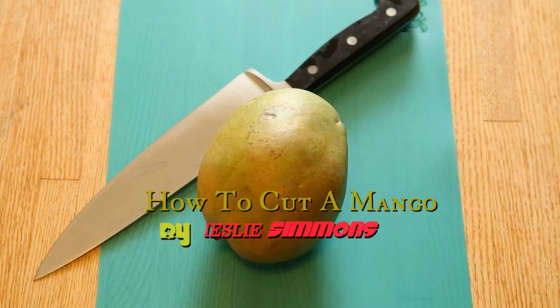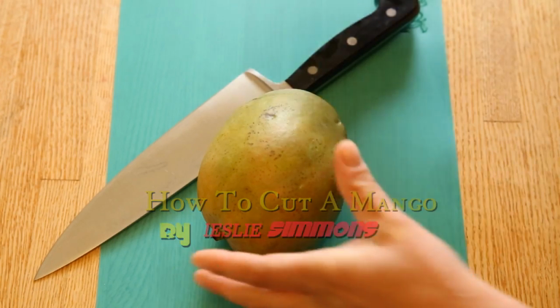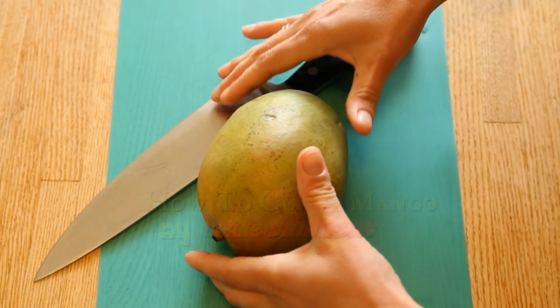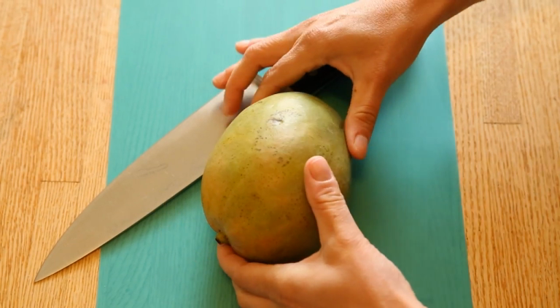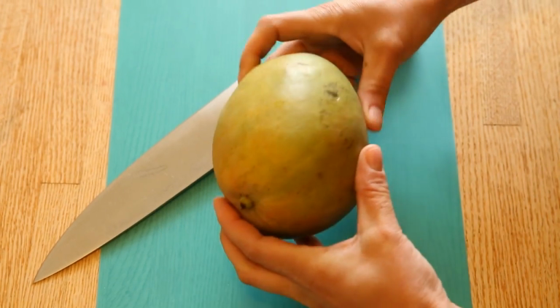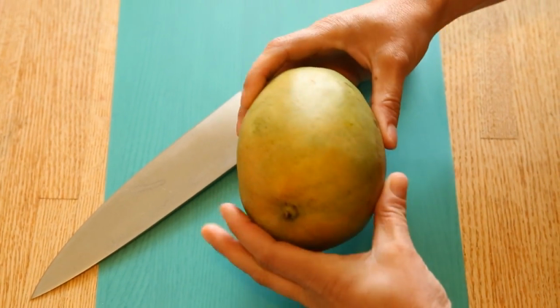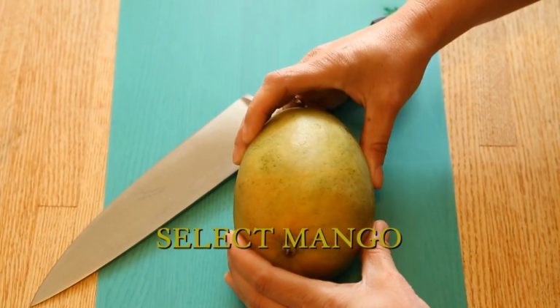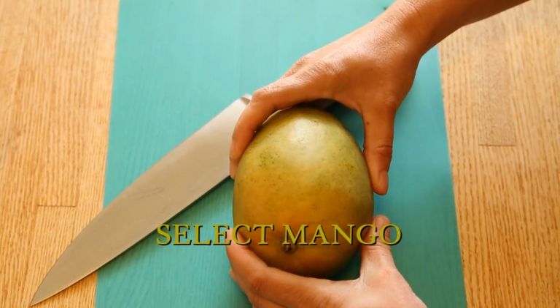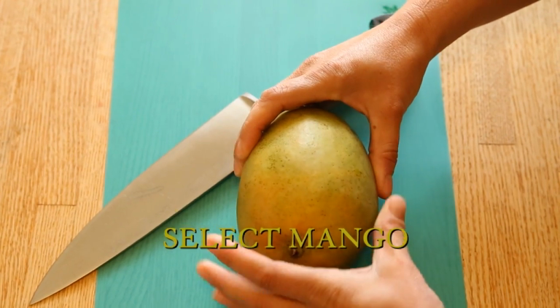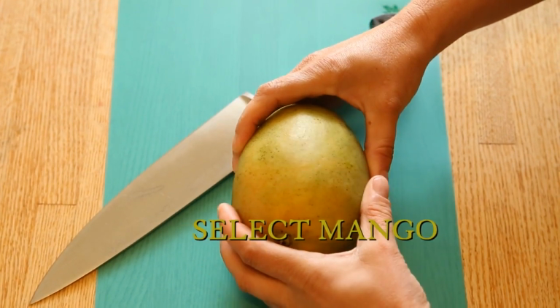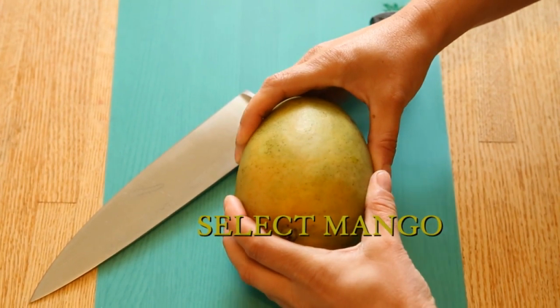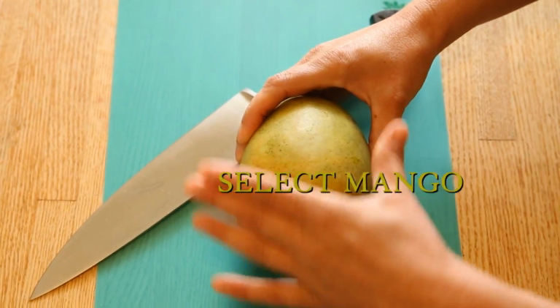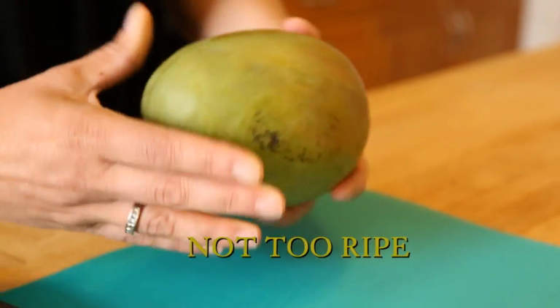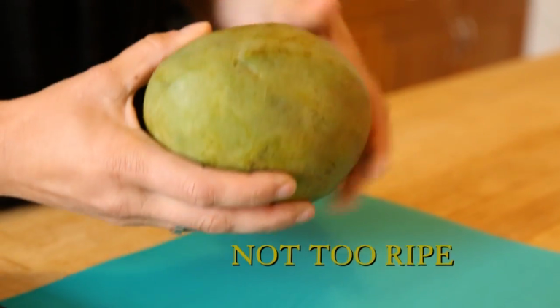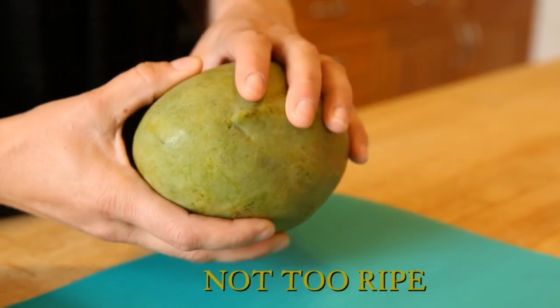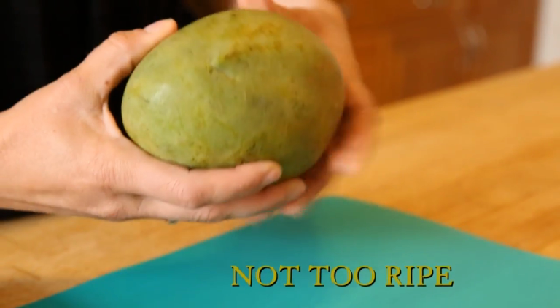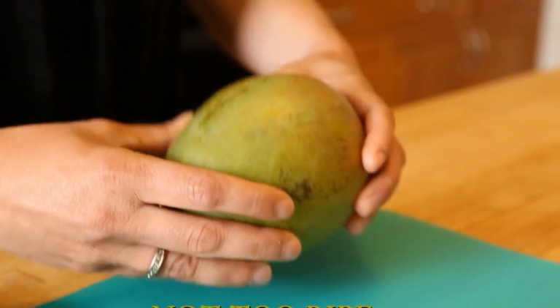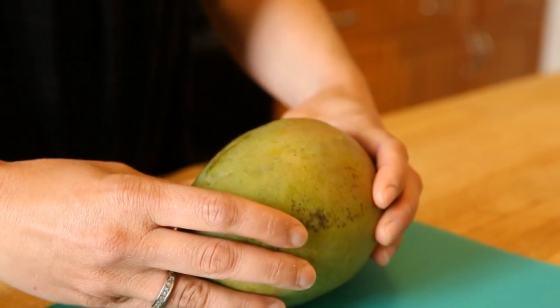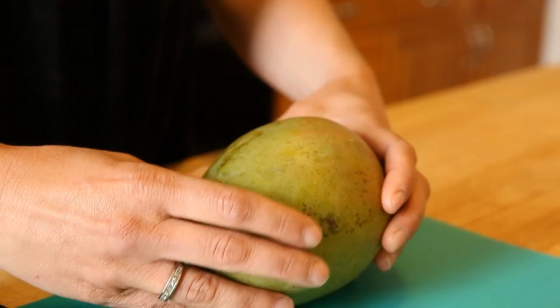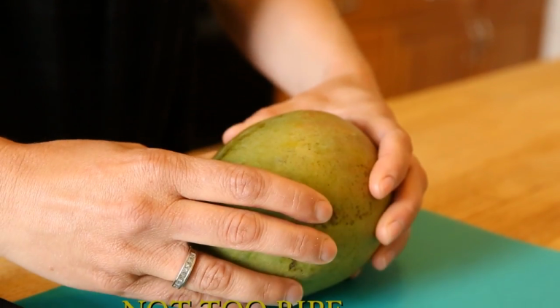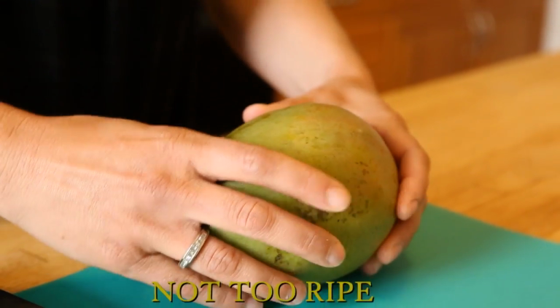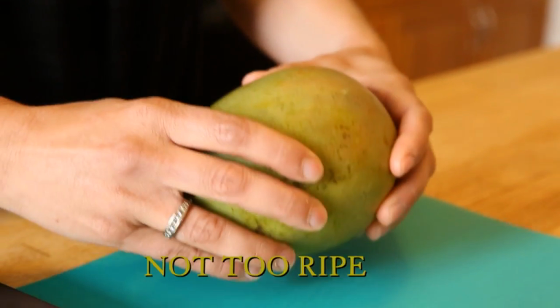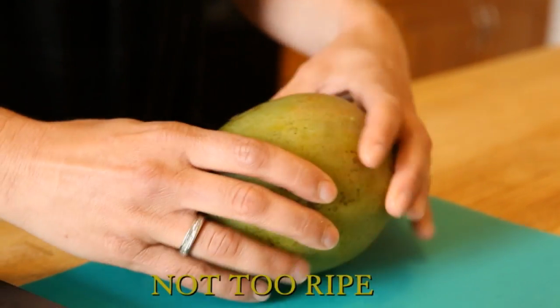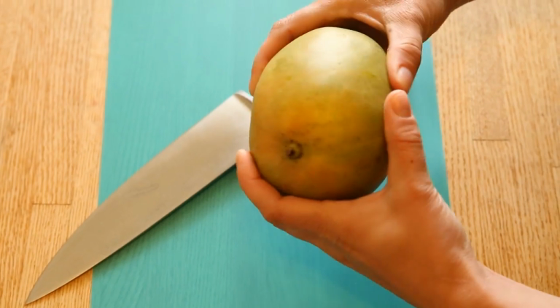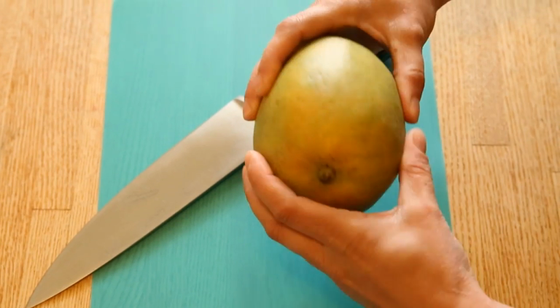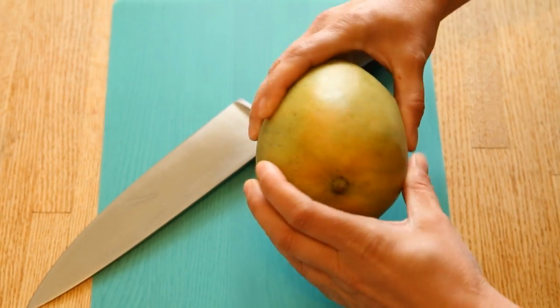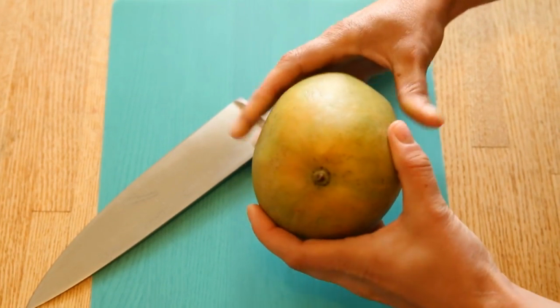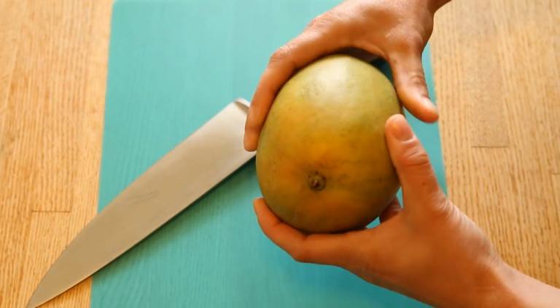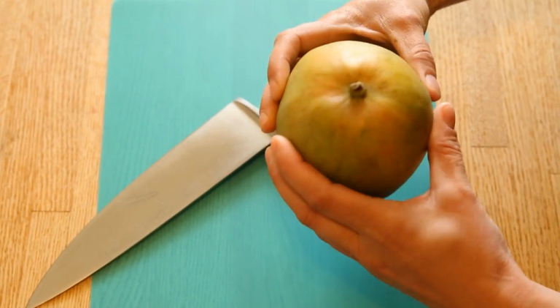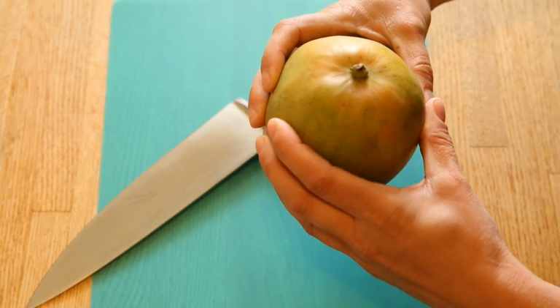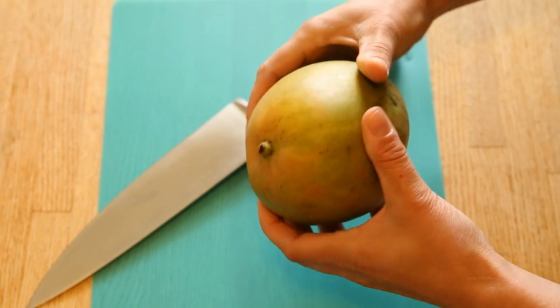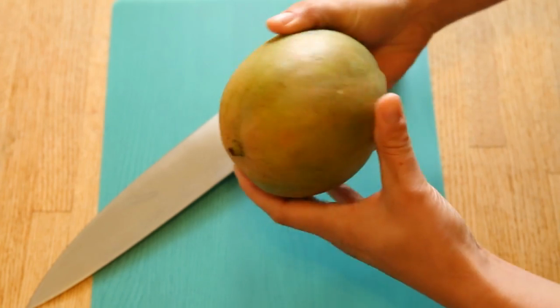The first thing you want to do is select your mango at the store. You want to make sure that it's not too ripe because it'll be much harder to cut. This one actually might be a little too firm and not ripe enough, but we're going to go ahead and practice this.